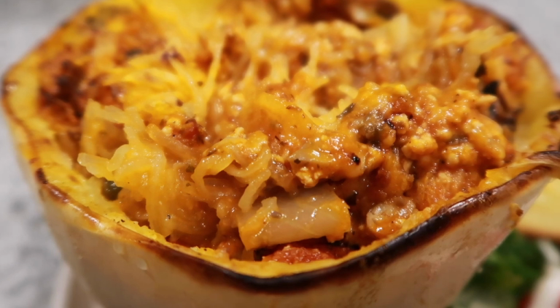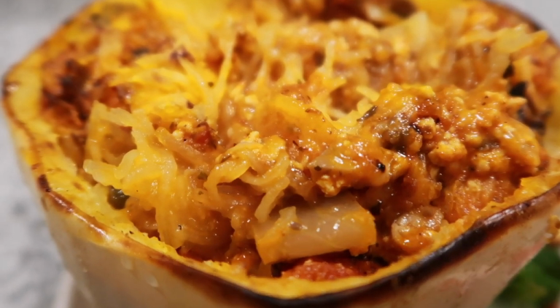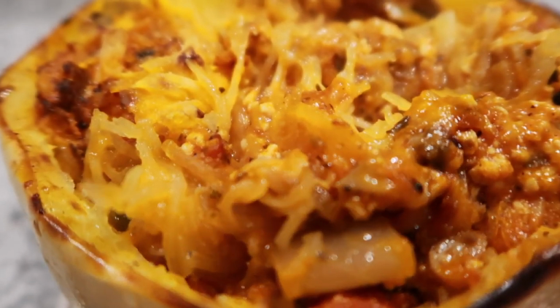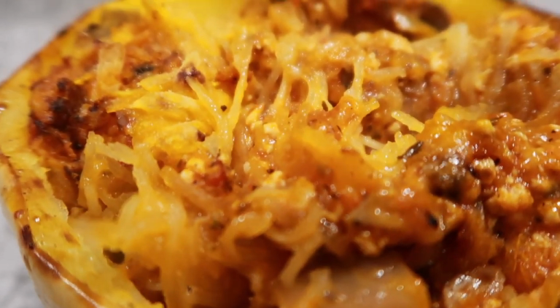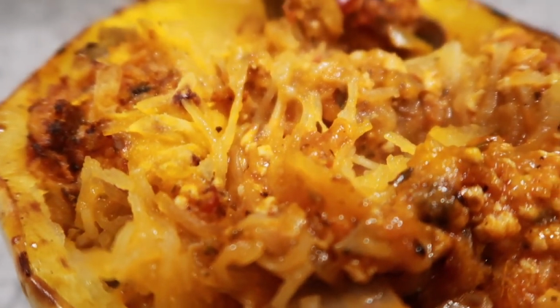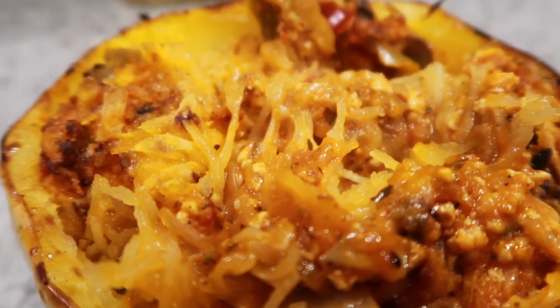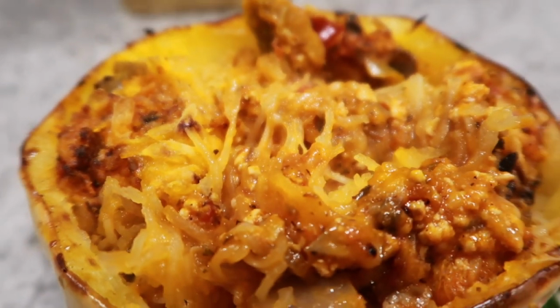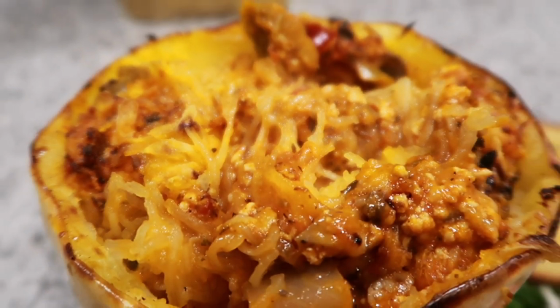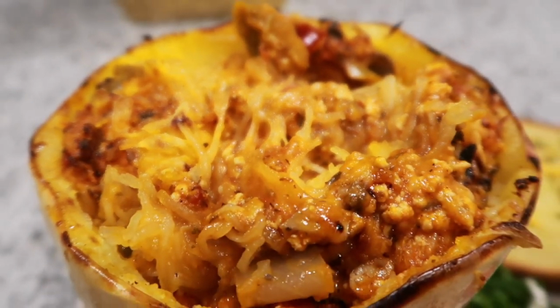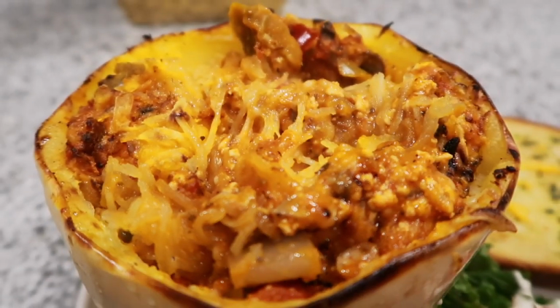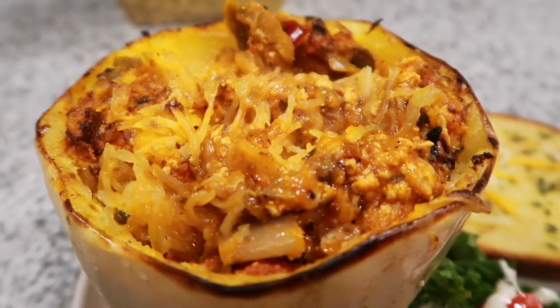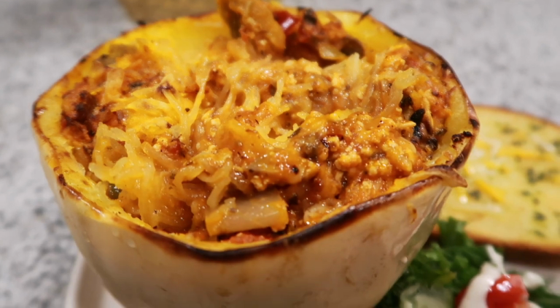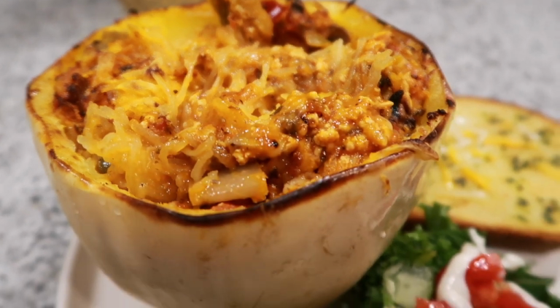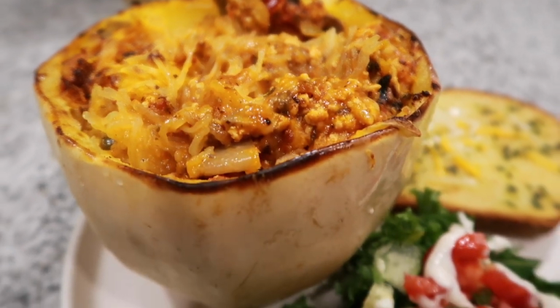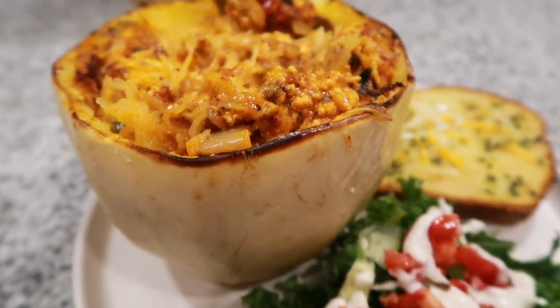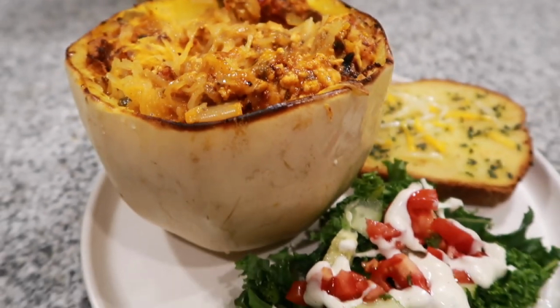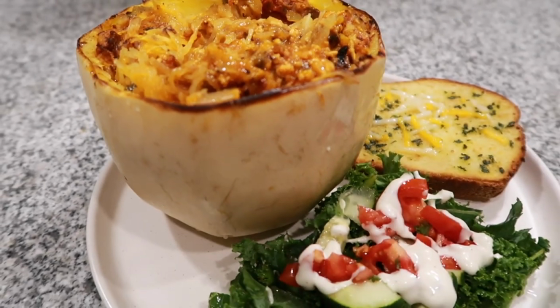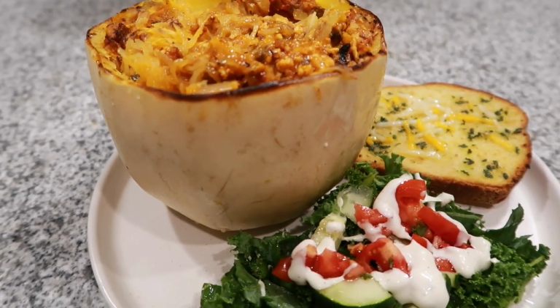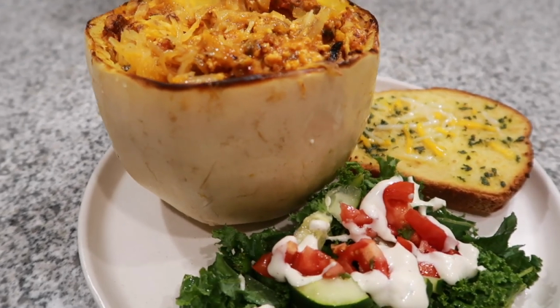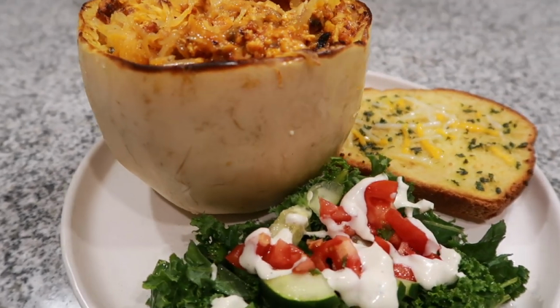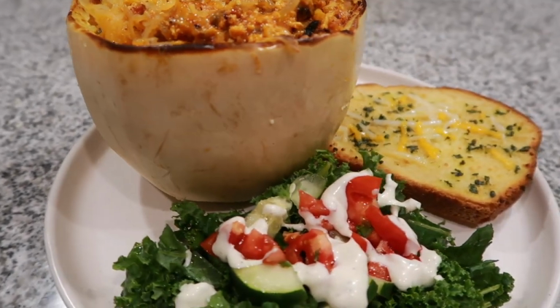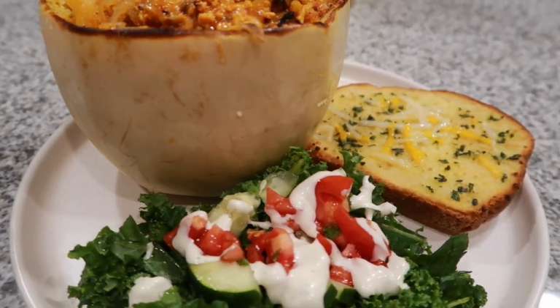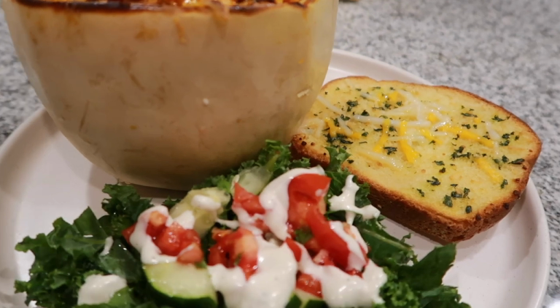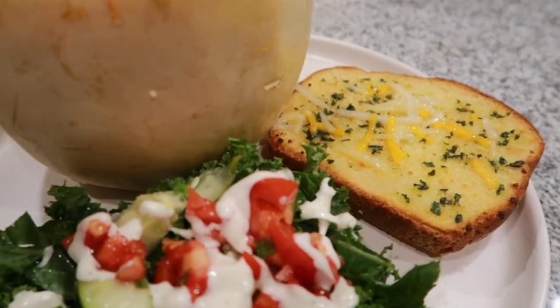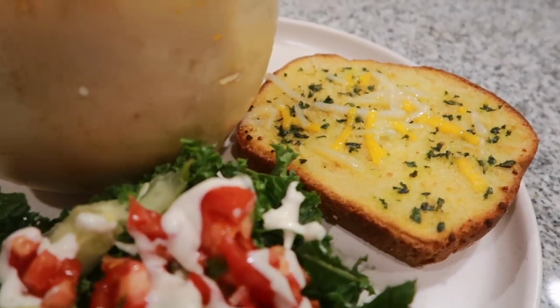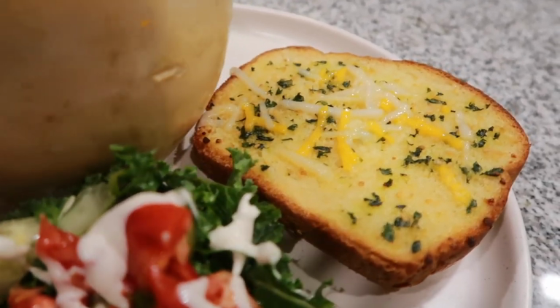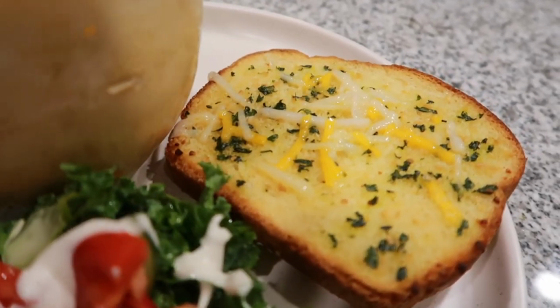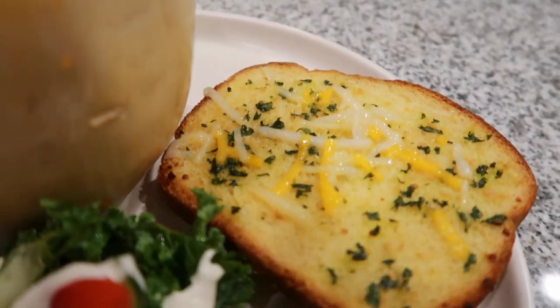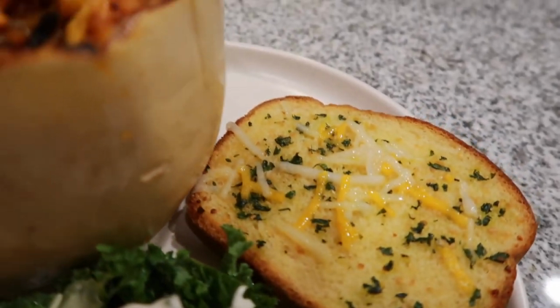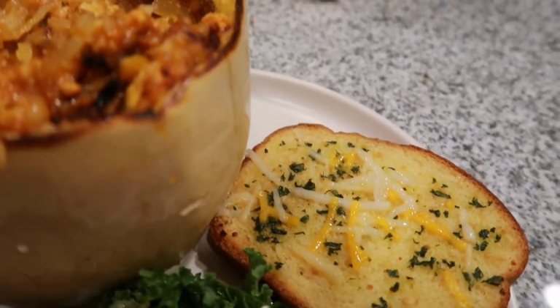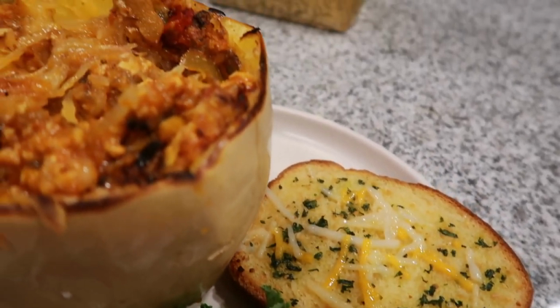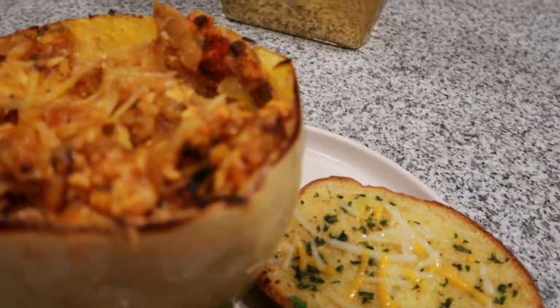We're back with this delicious flavorful vegan spaghetti squash, and we did a side salad with it and also some Texas toast — garlic toast, that is. If you want to see how we made this, keep on watching.